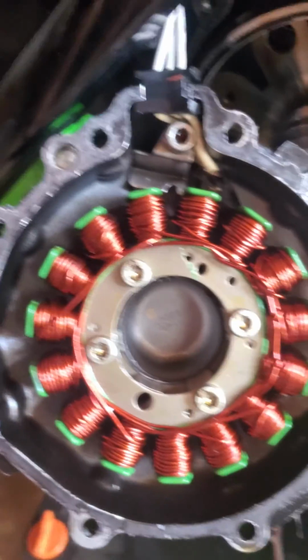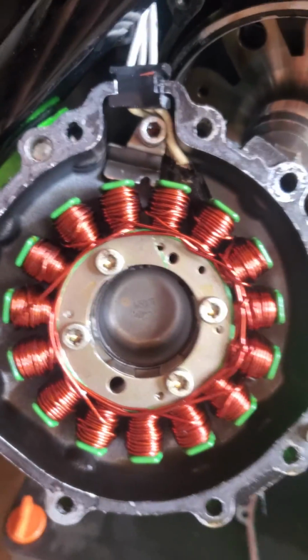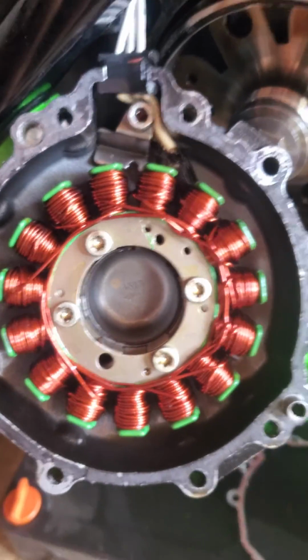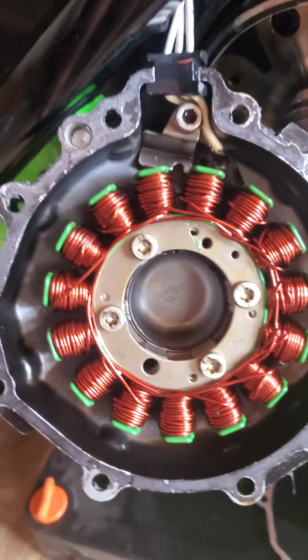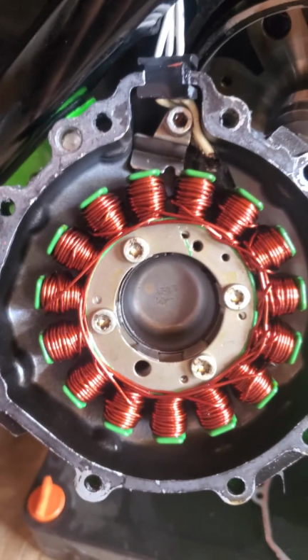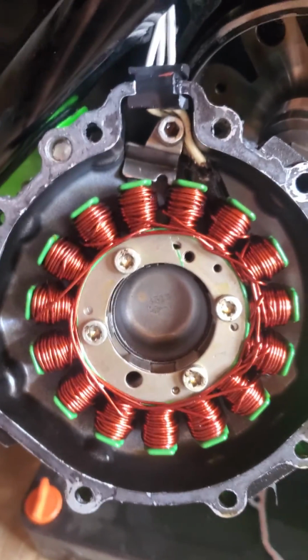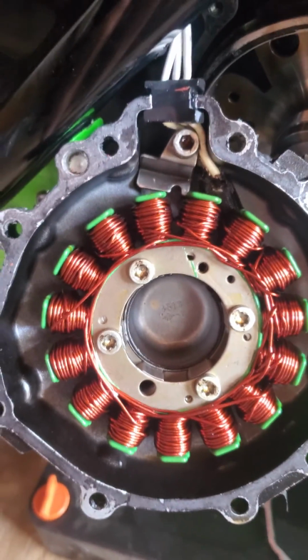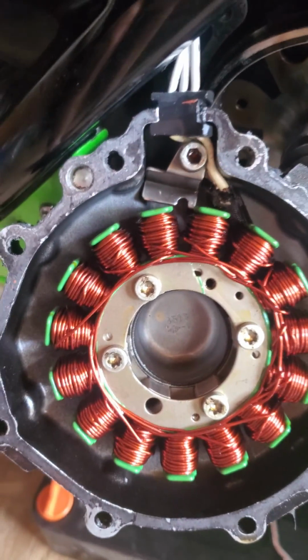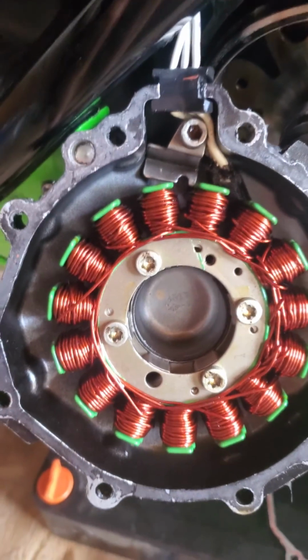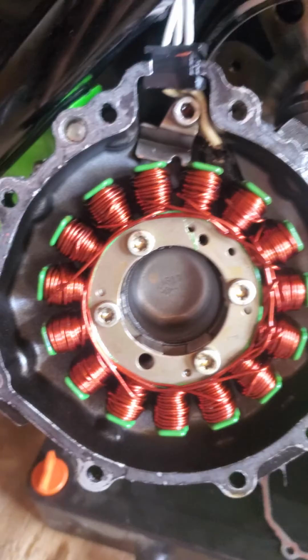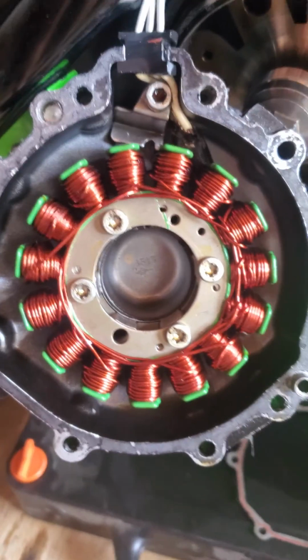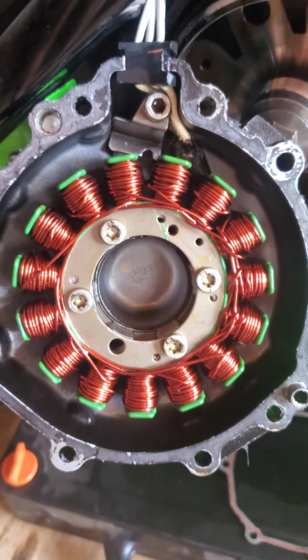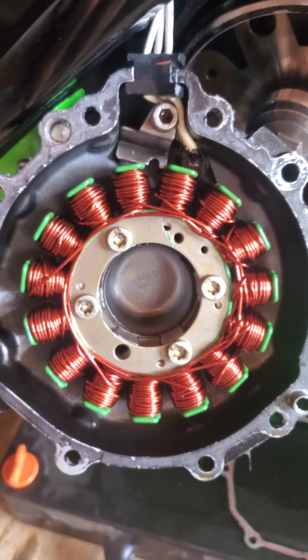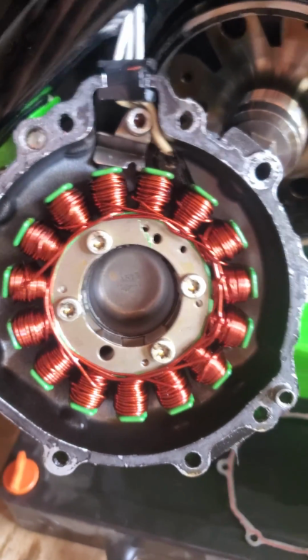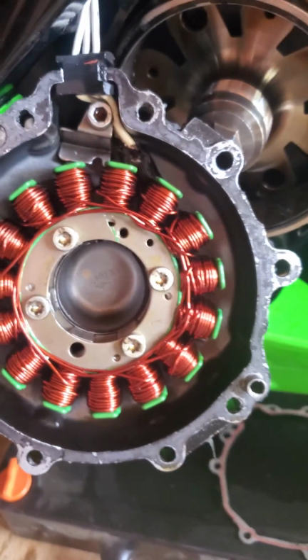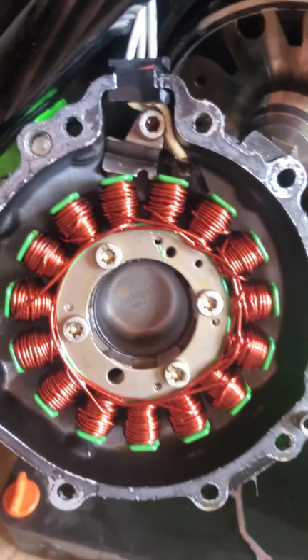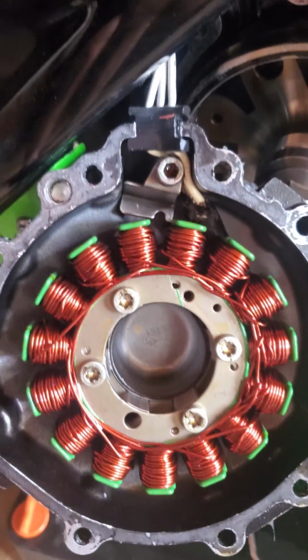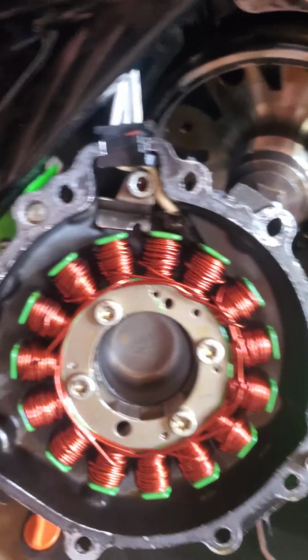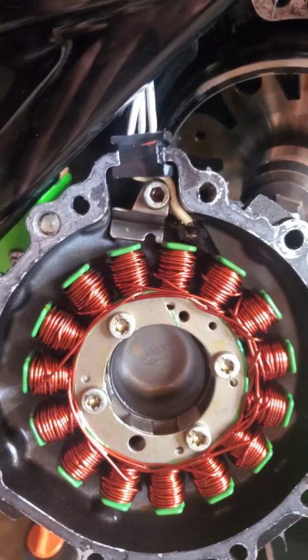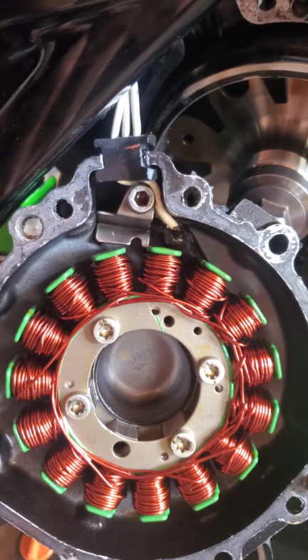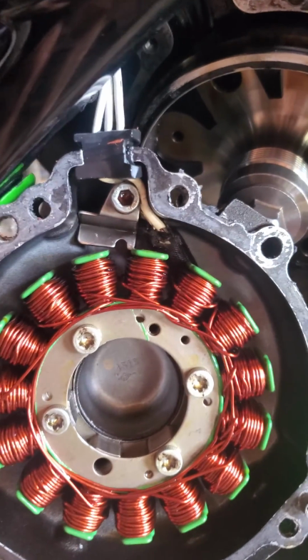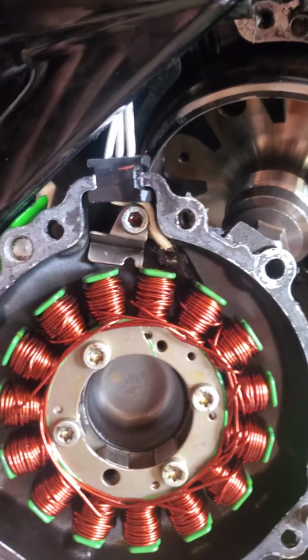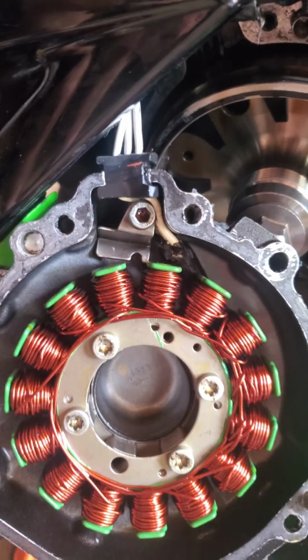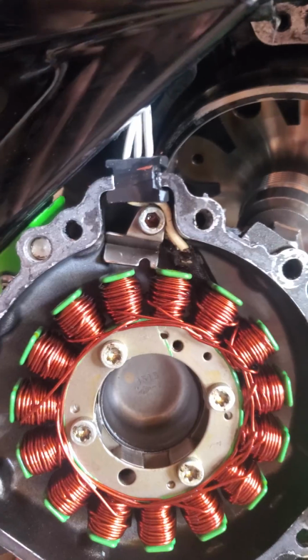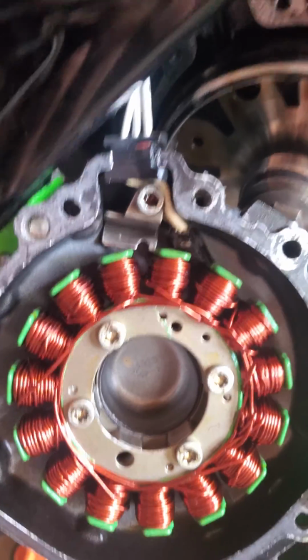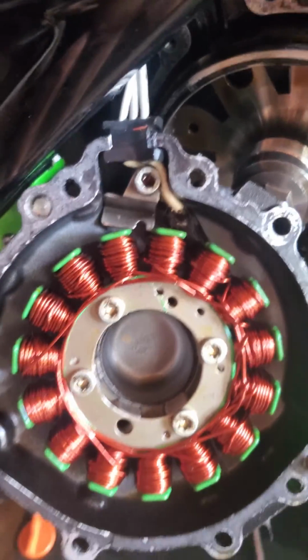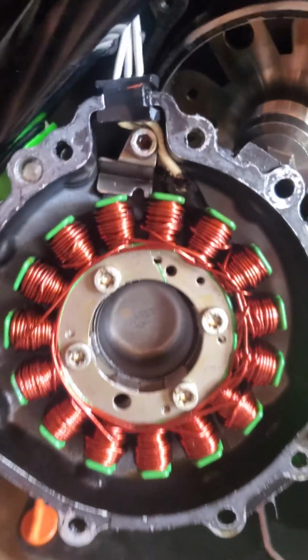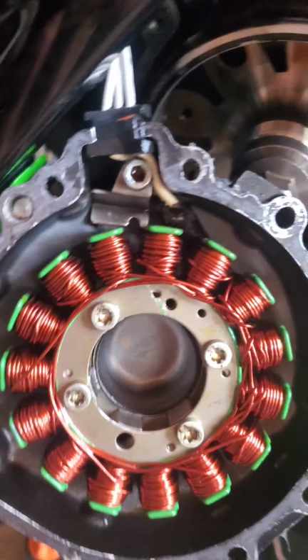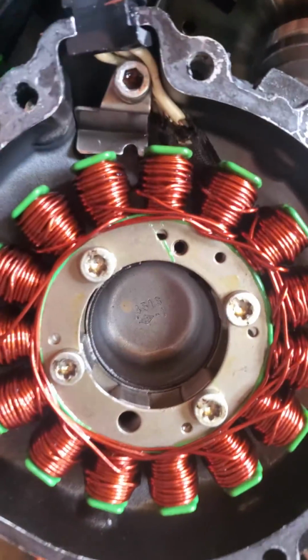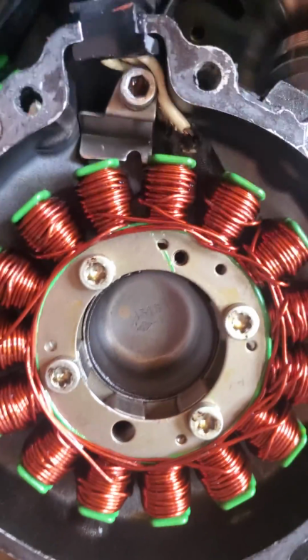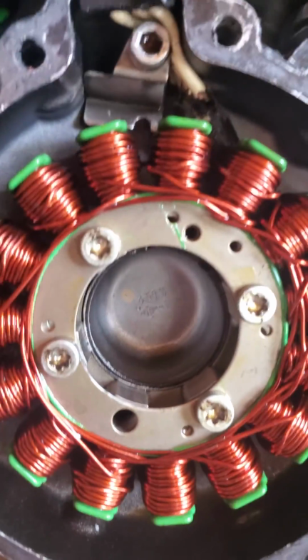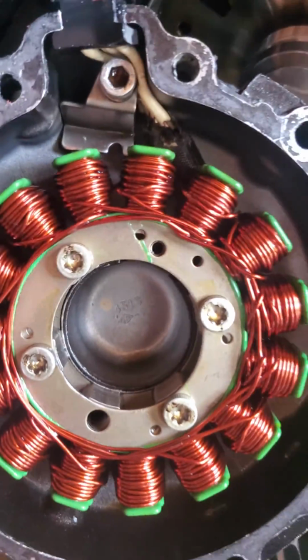I decided to open it up and take a look. I thought it could be a bad rotor, but that's very, very rare — you pretty much have to physically break a rotor for it to fail. When I opened it up, it looked like he misrouted his wiring.